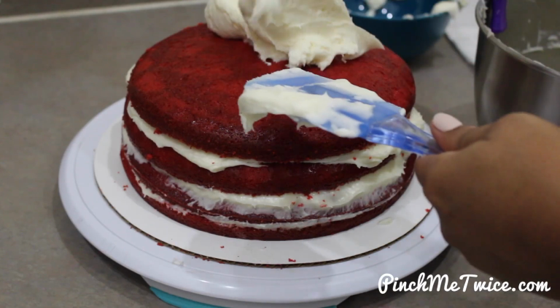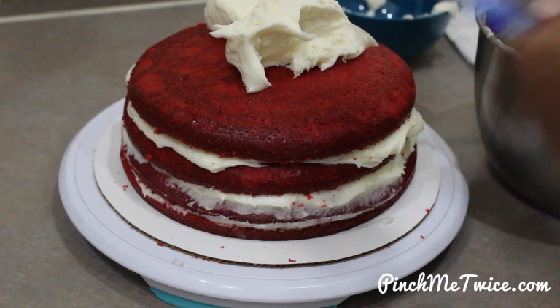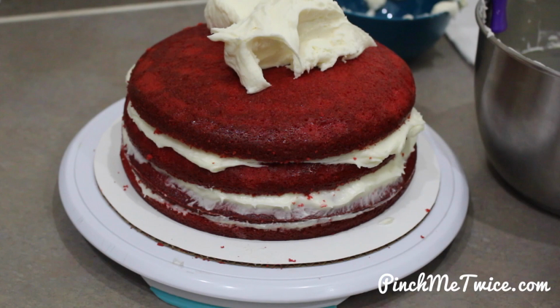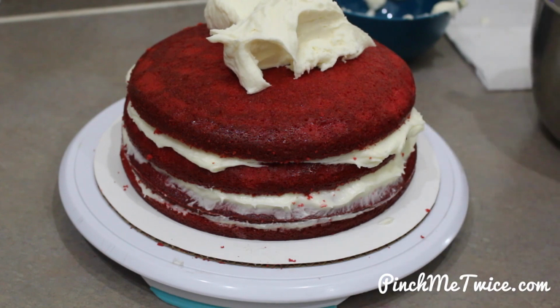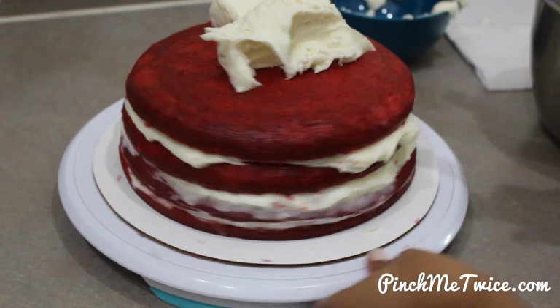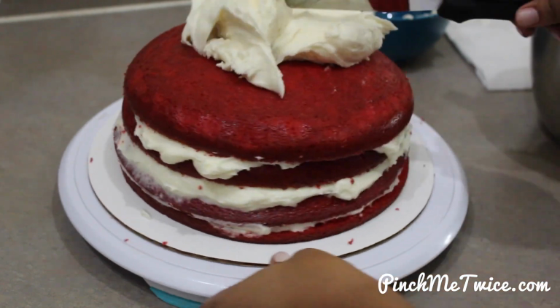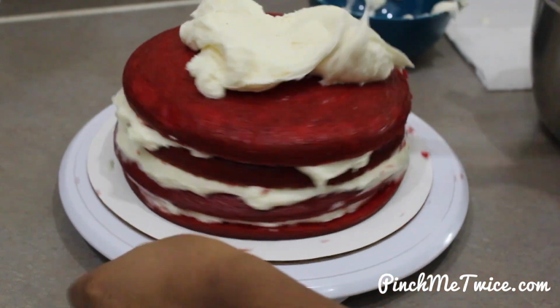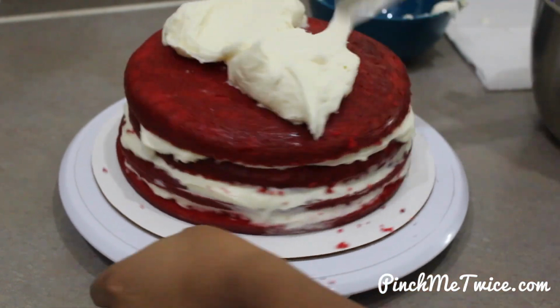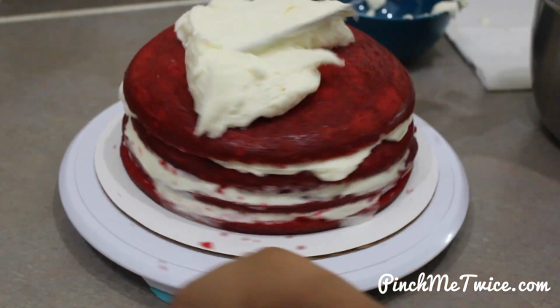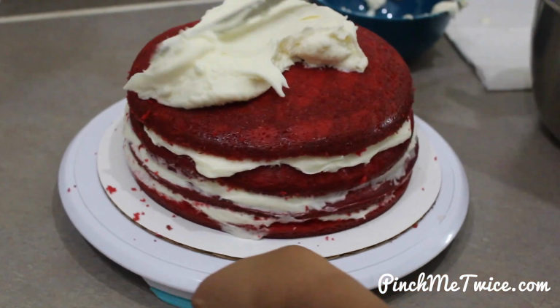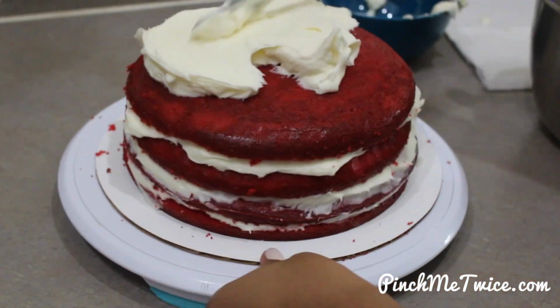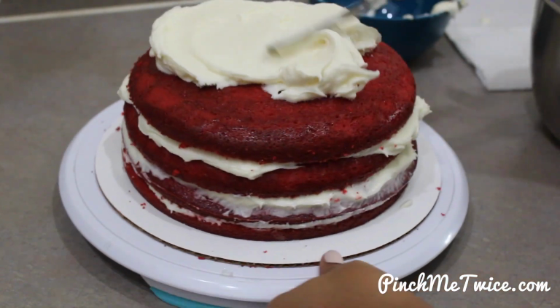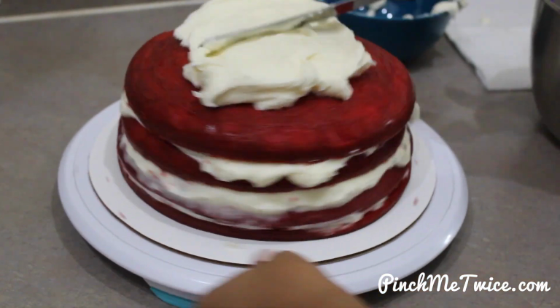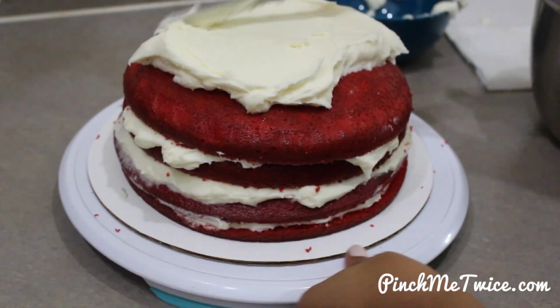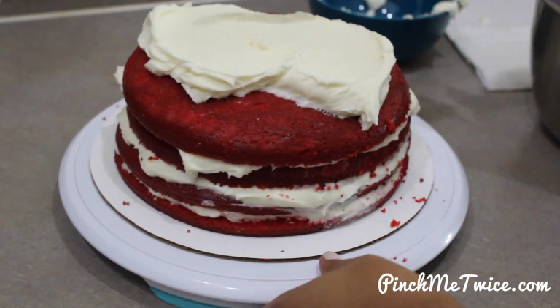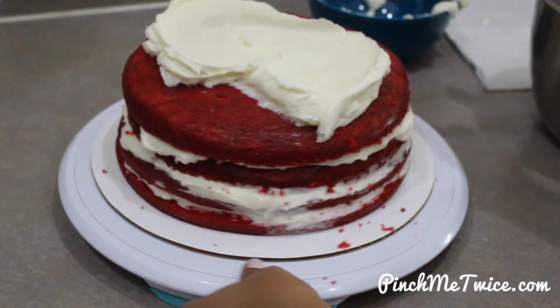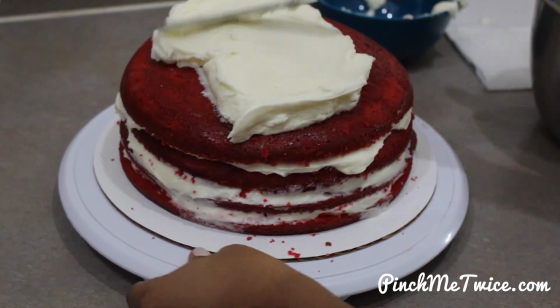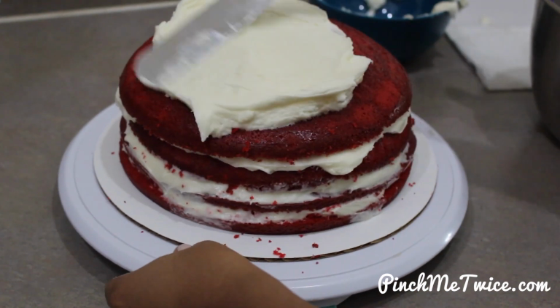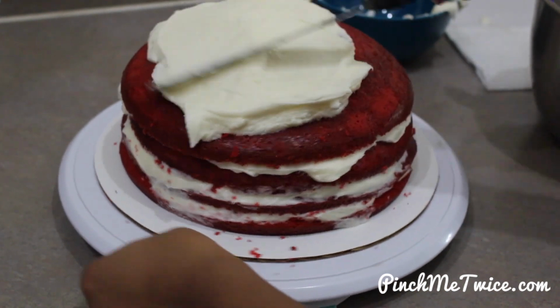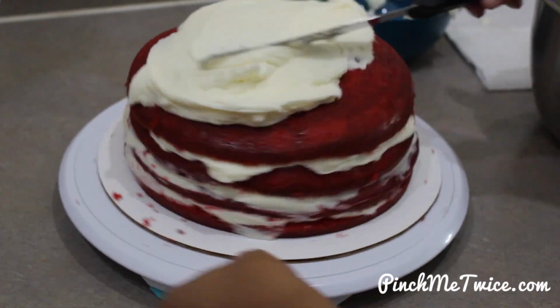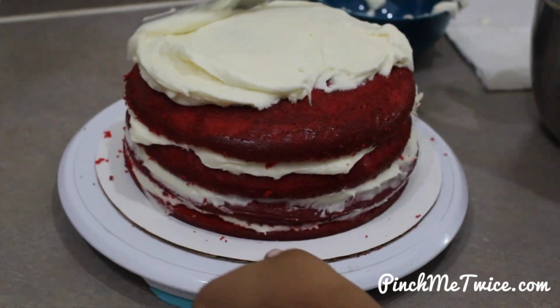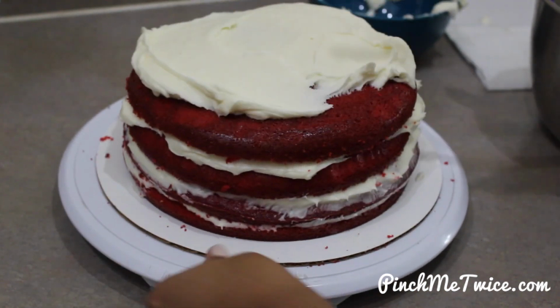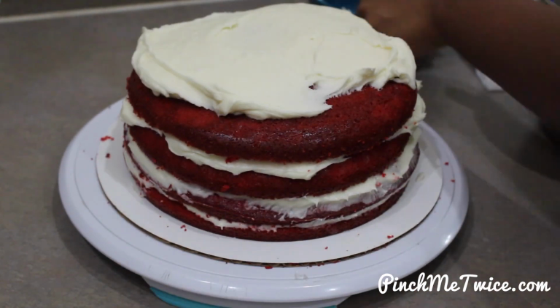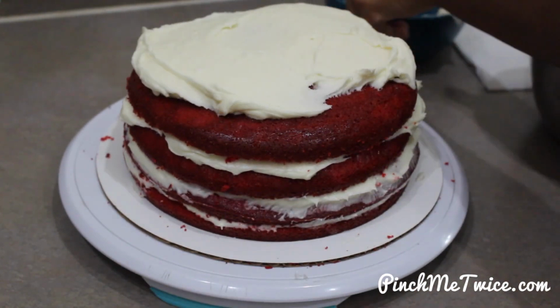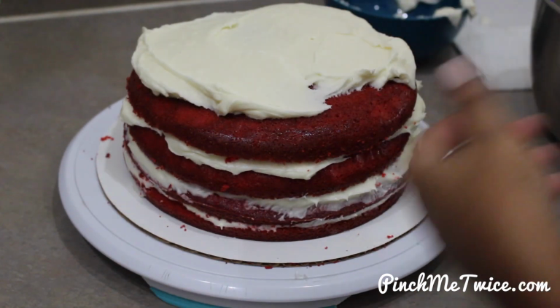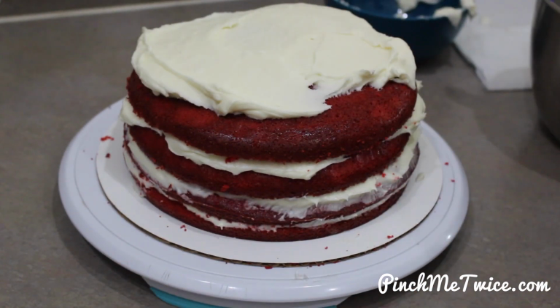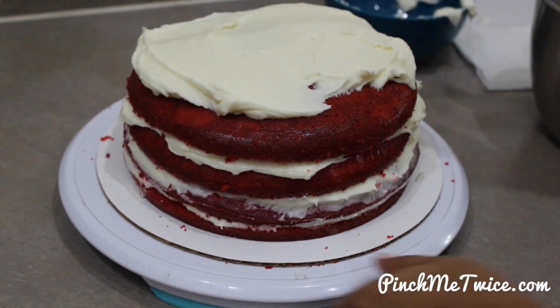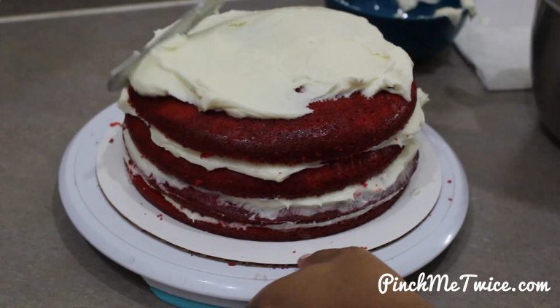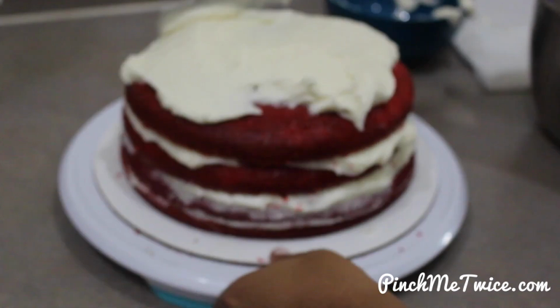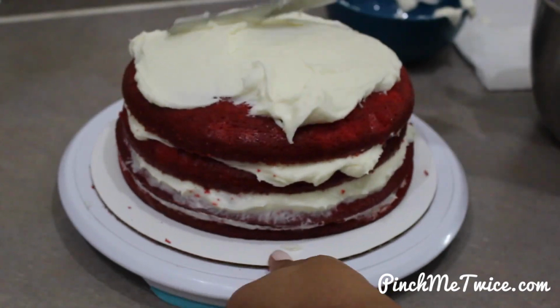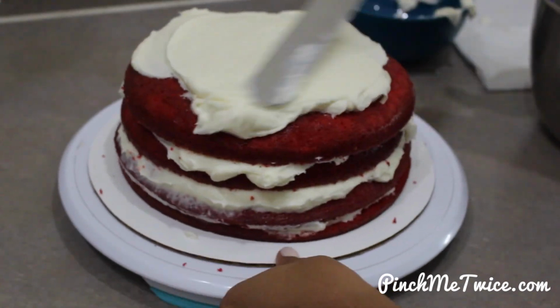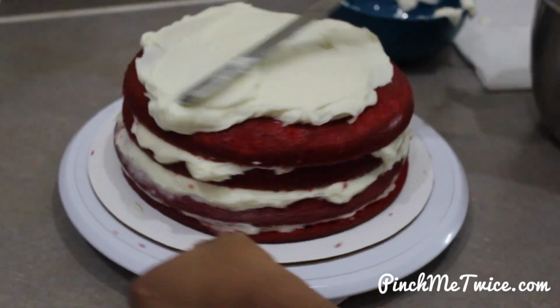As you can see, those small layers when split and with adding one cup of frosting in between makes for a much higher cake. No, I didn't bake more cake — this is just the magic of splitting a cake.